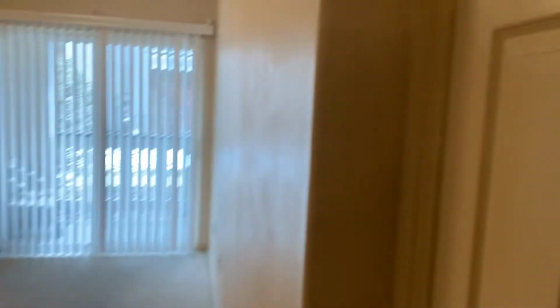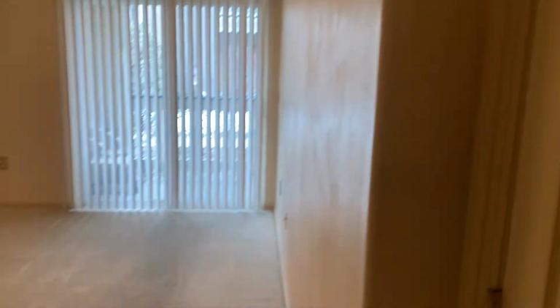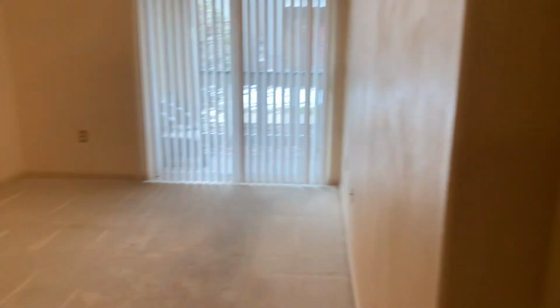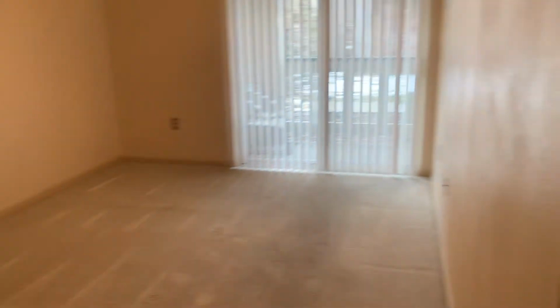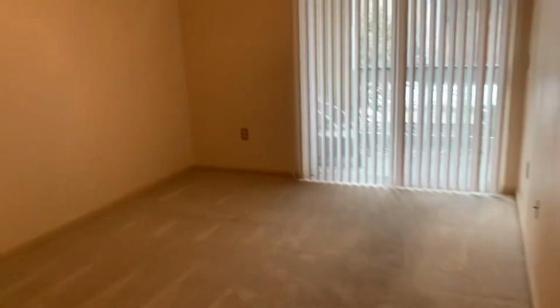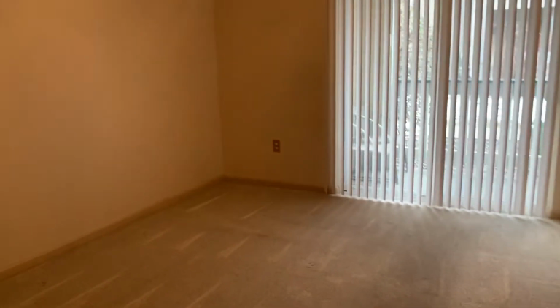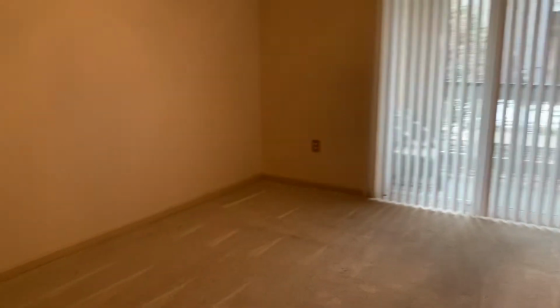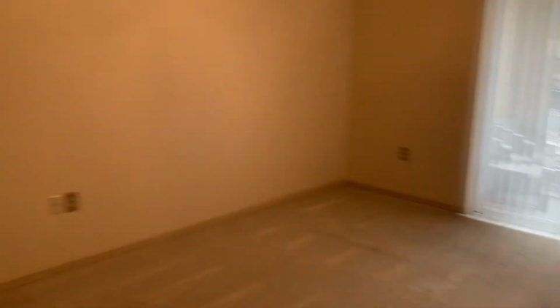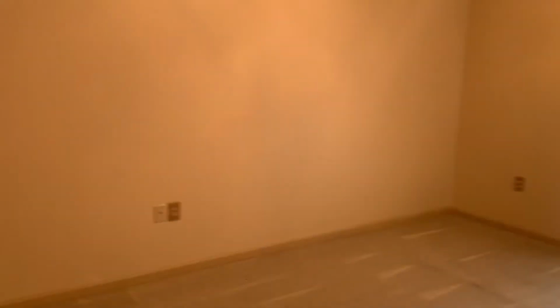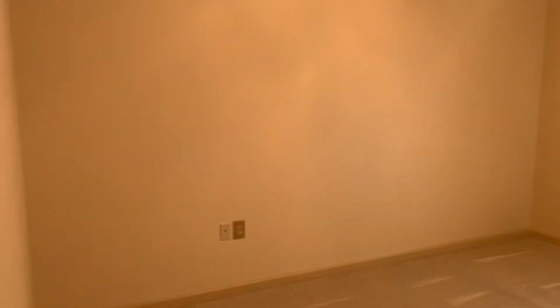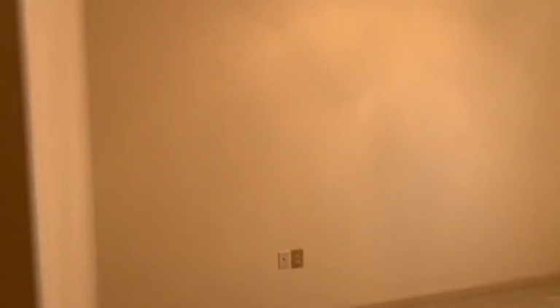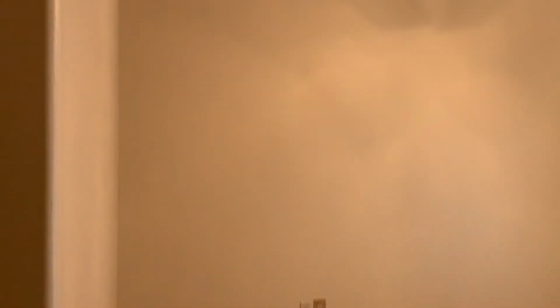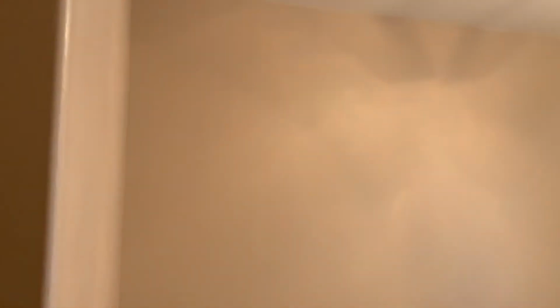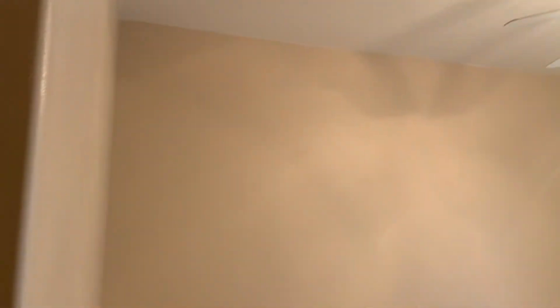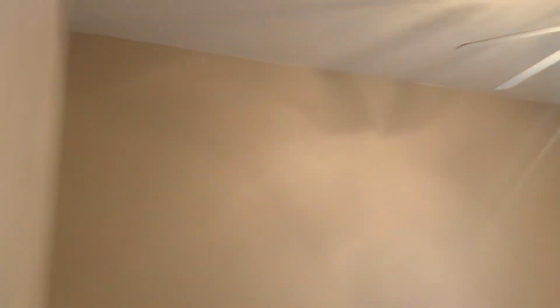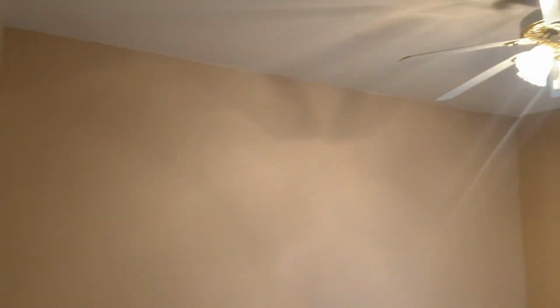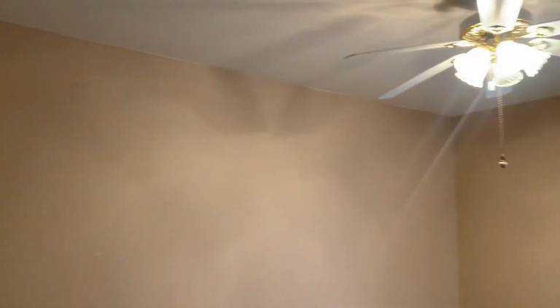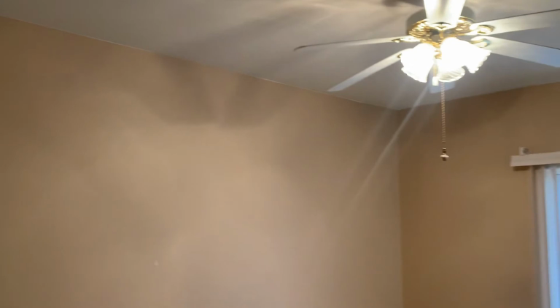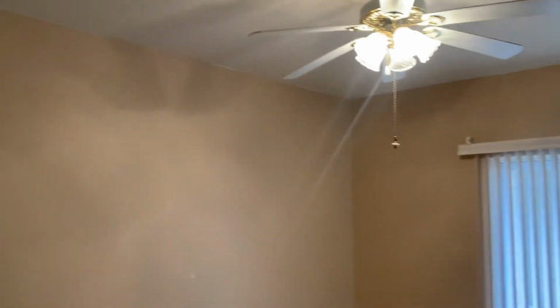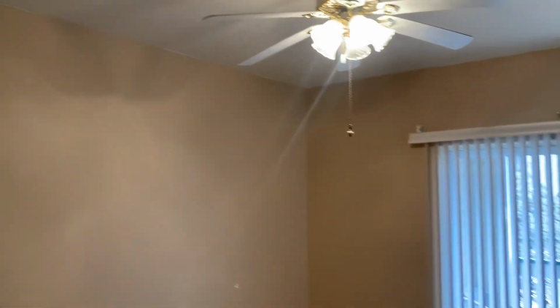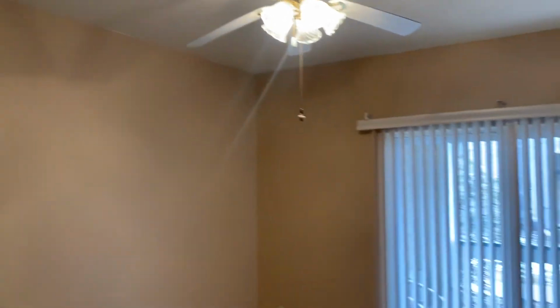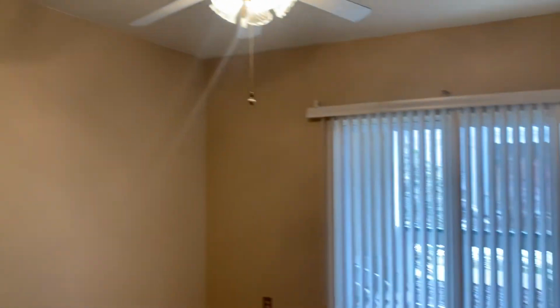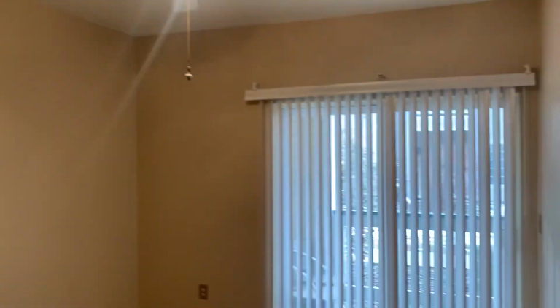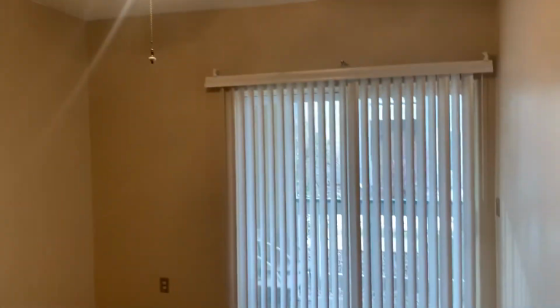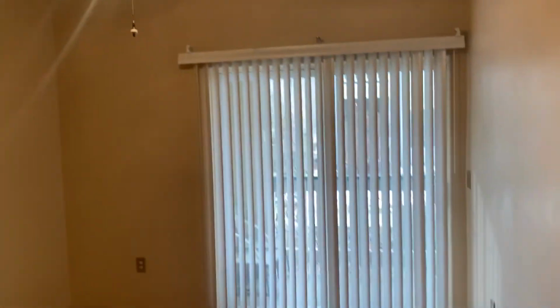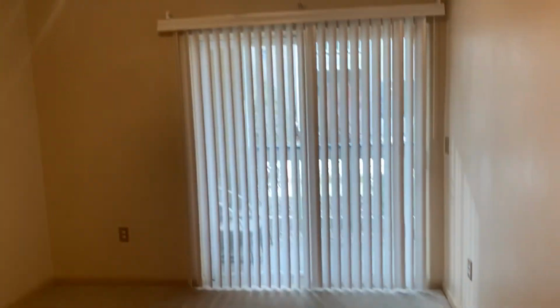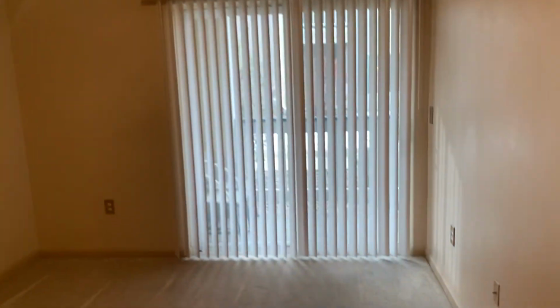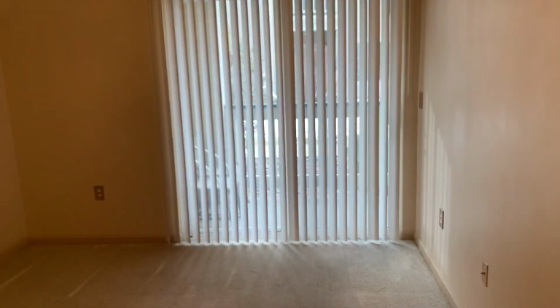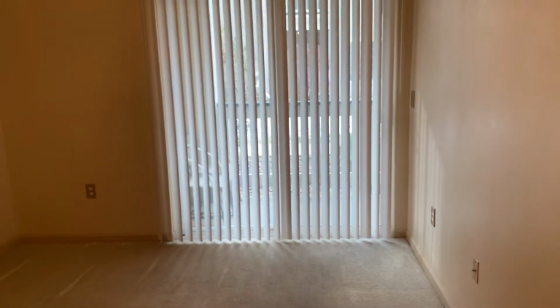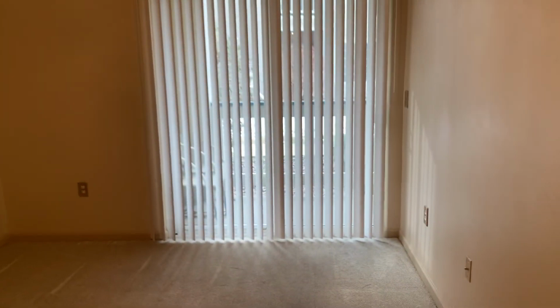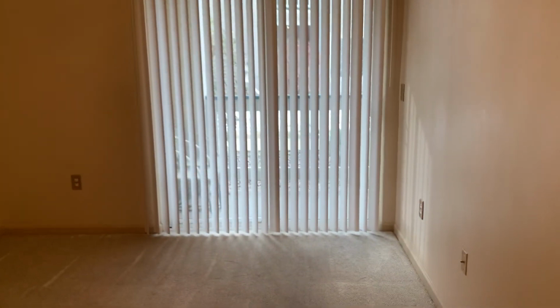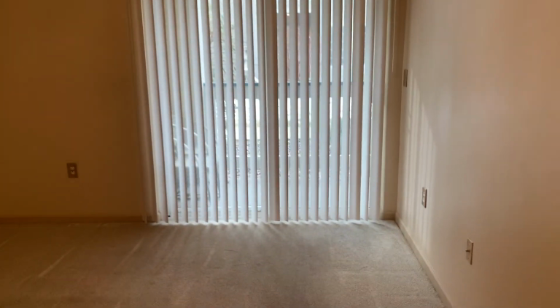Into another nice-sized bedroom. This one does have a patio door attached, going straight out to another patio.